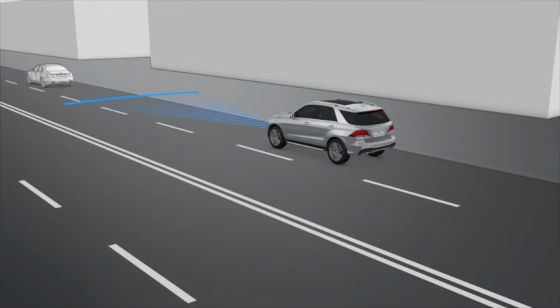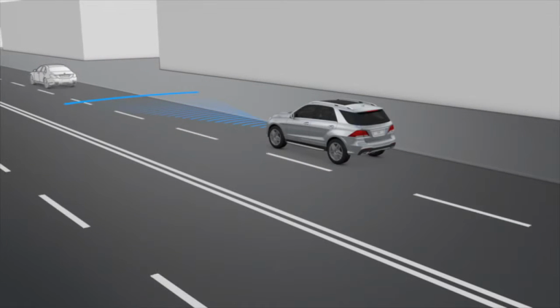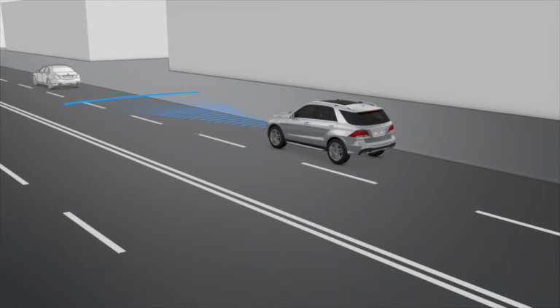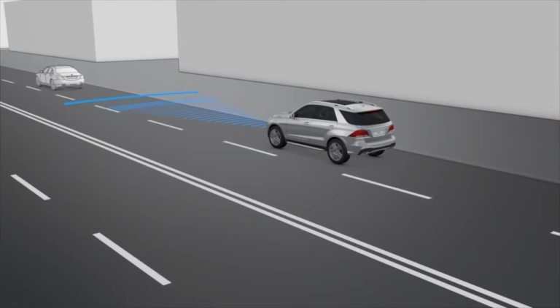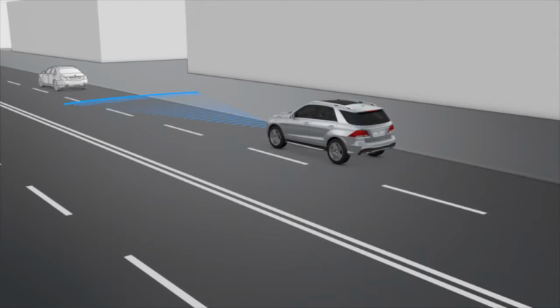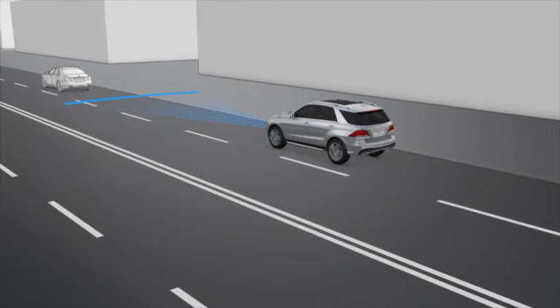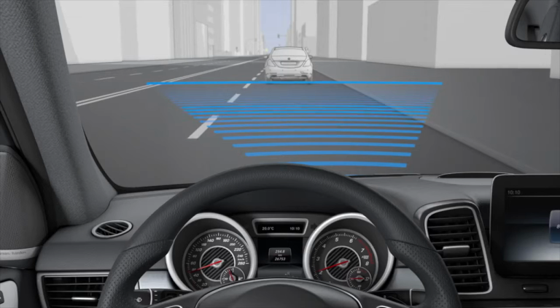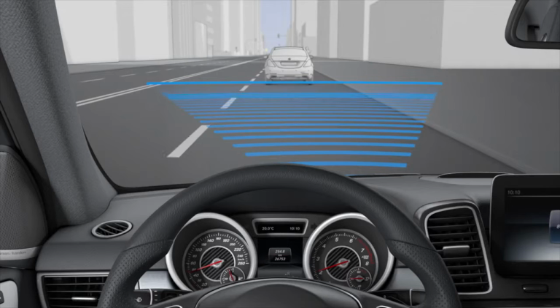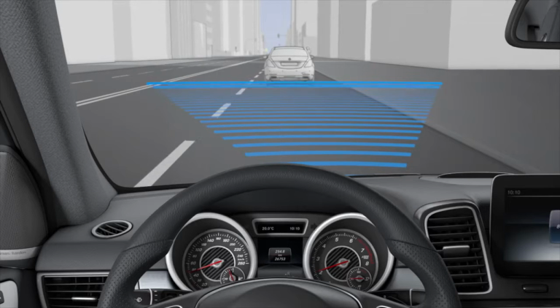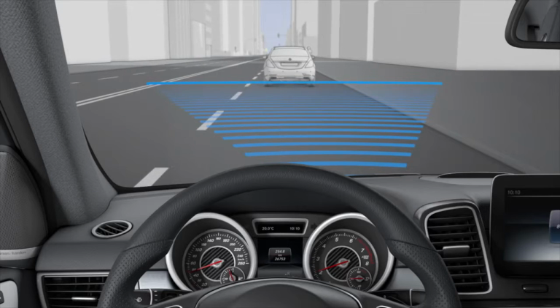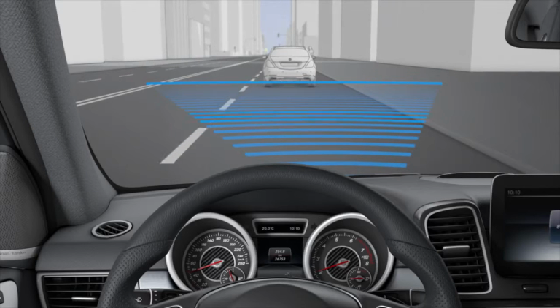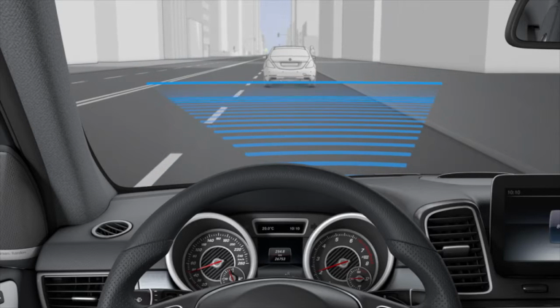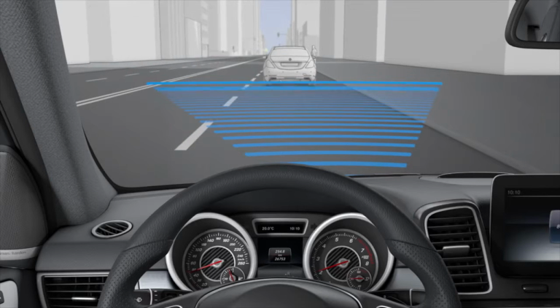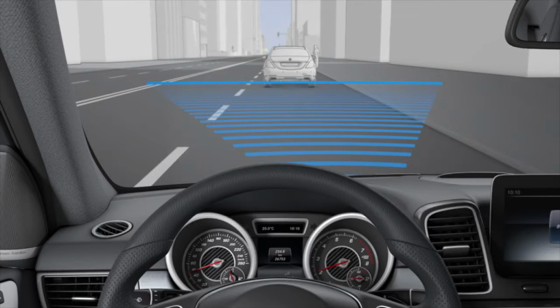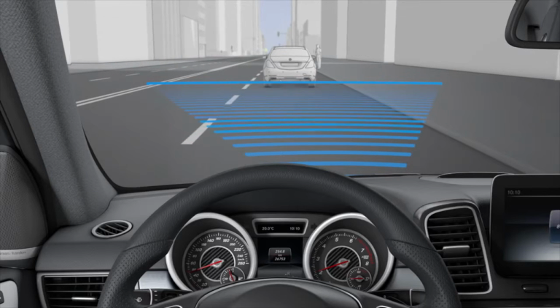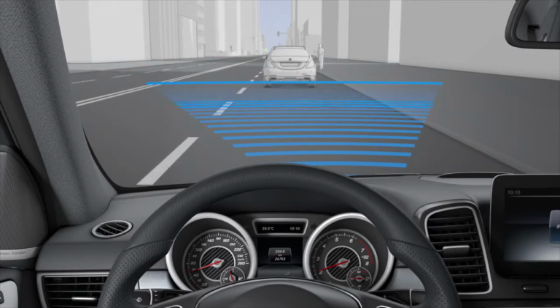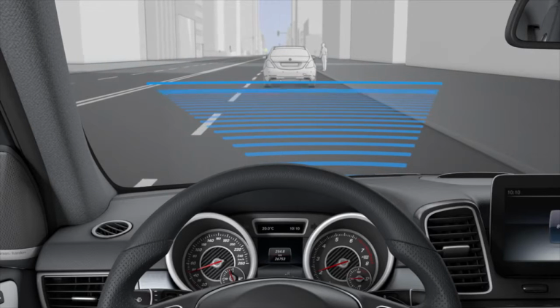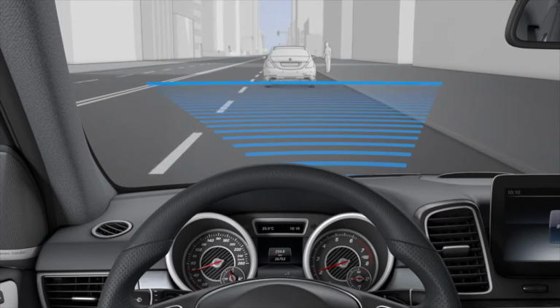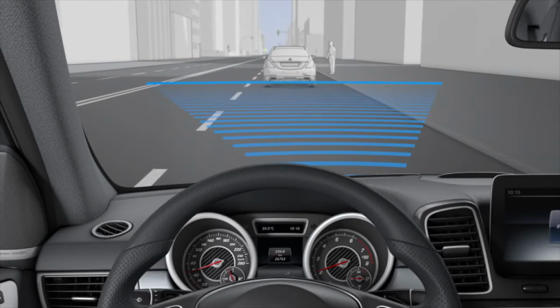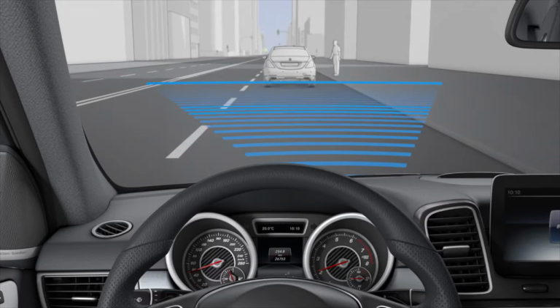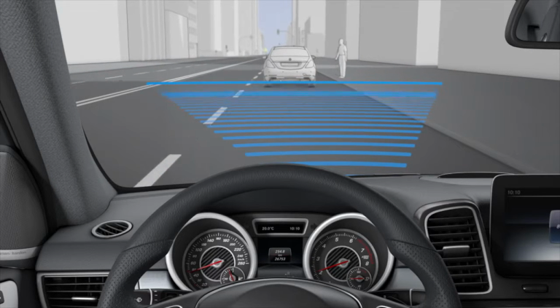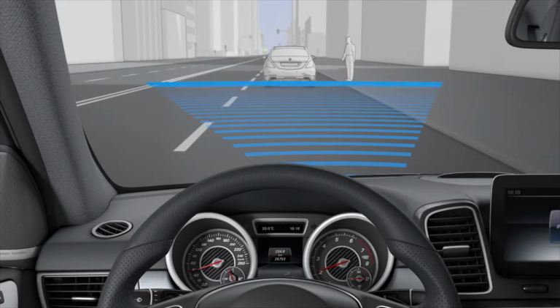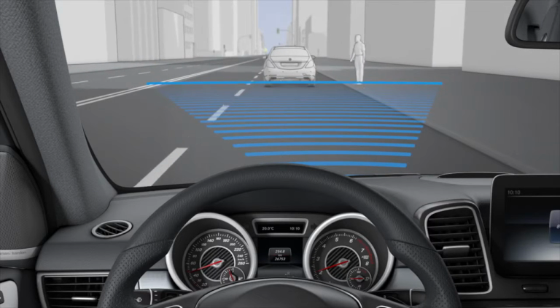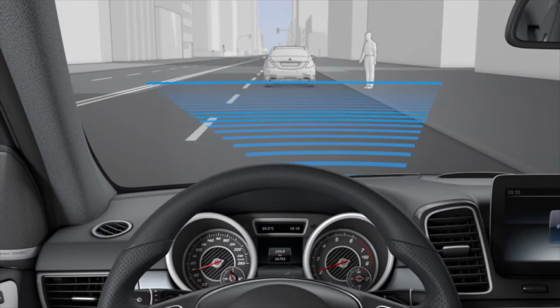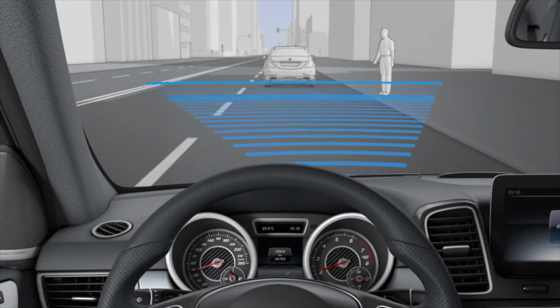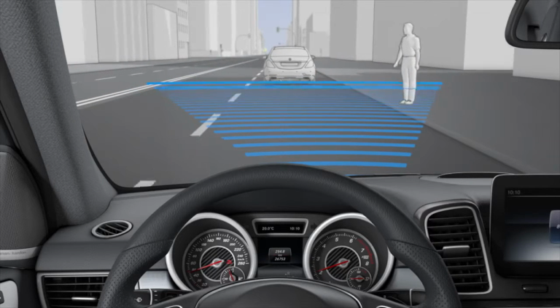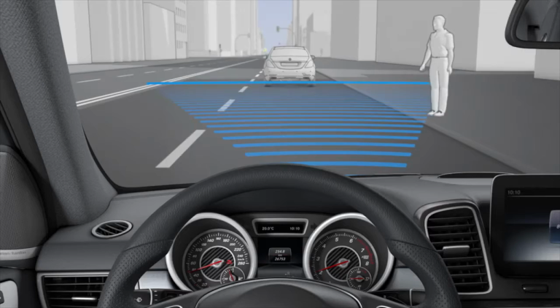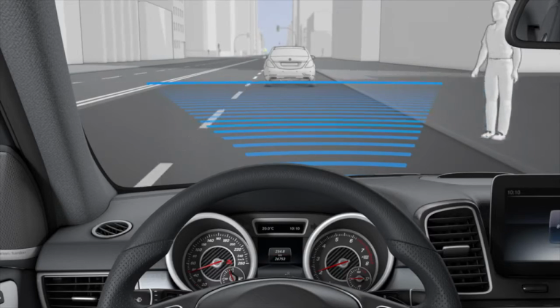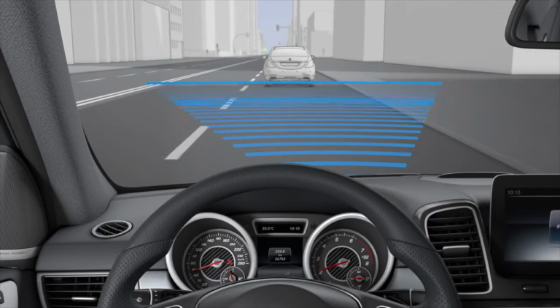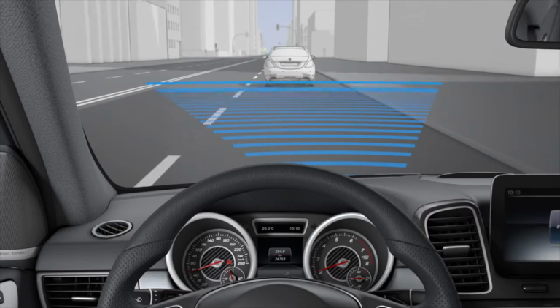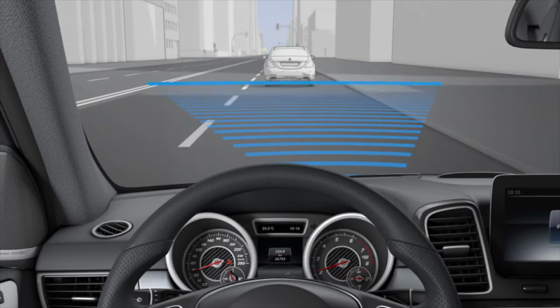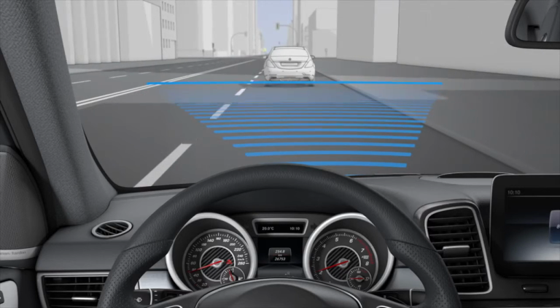Pre-Safe Brake can detect obstacles that are in front of your vehicle for an extended period of time and help you to reduce the risk and severity of accidents.